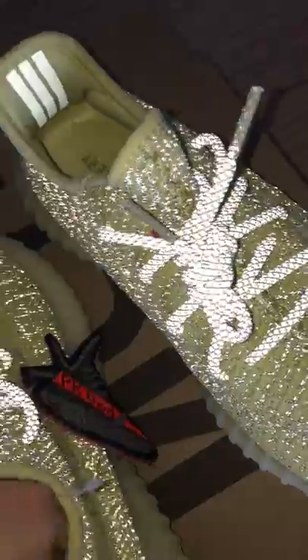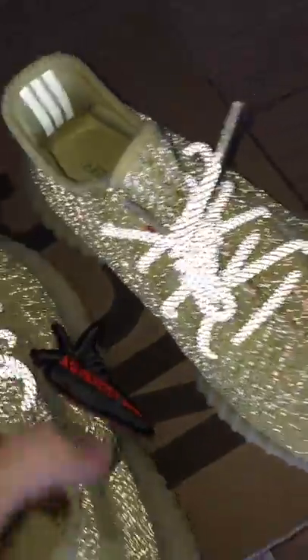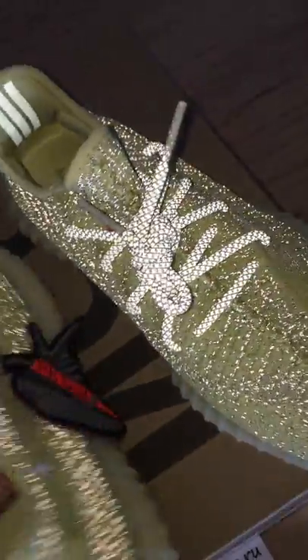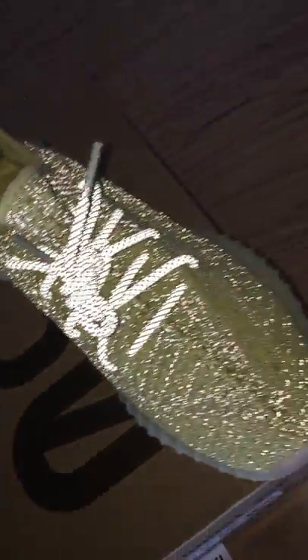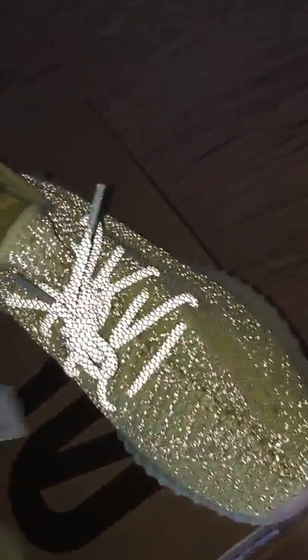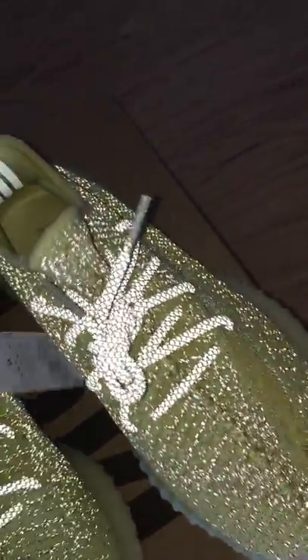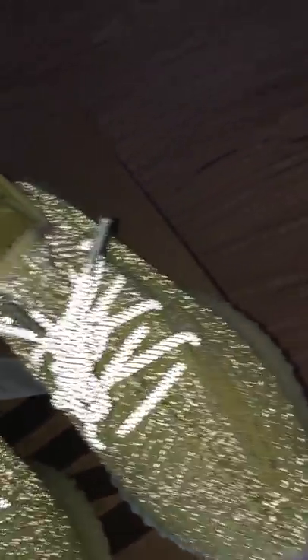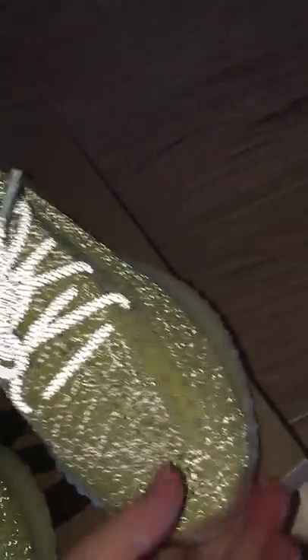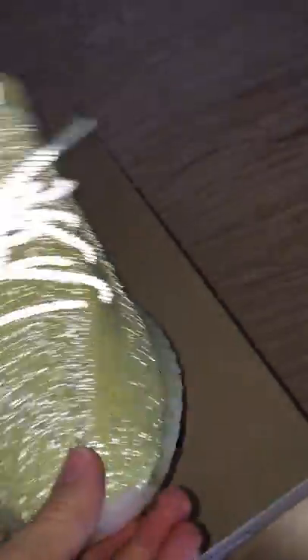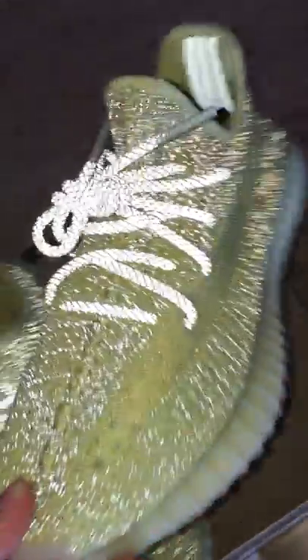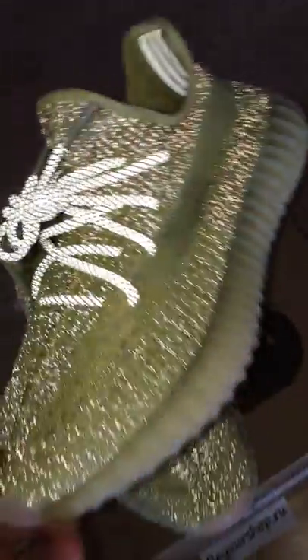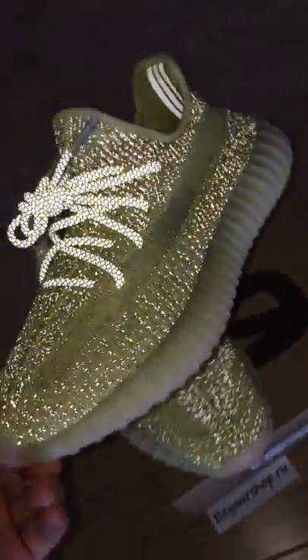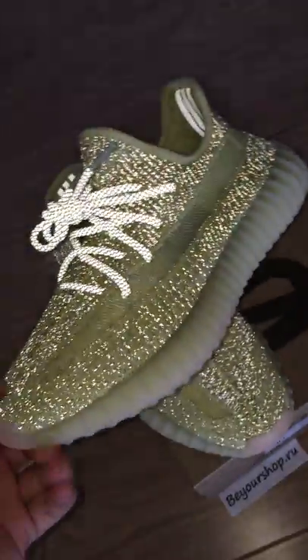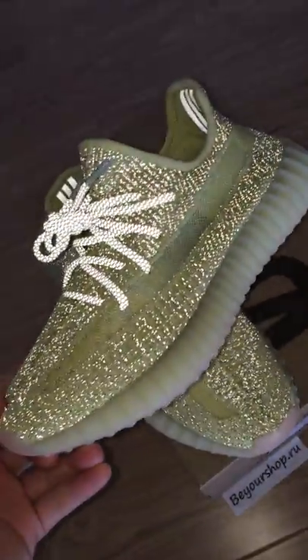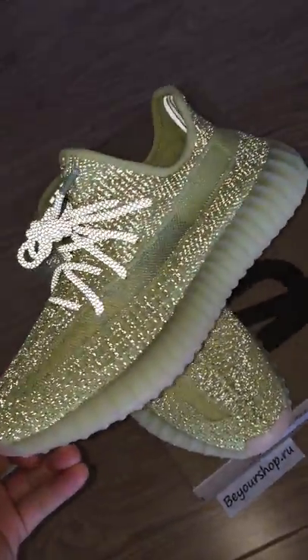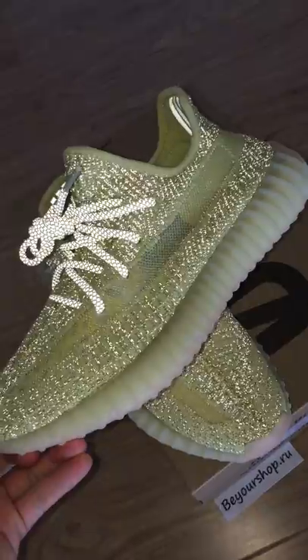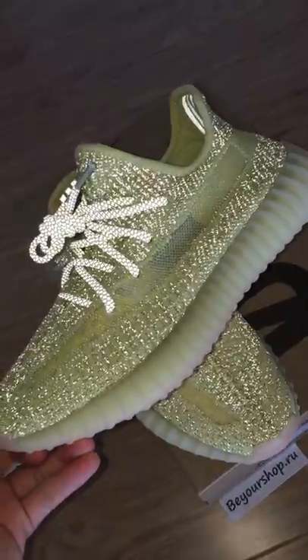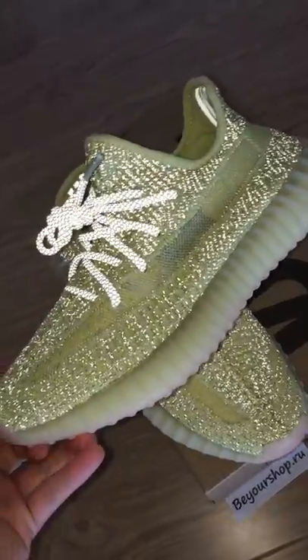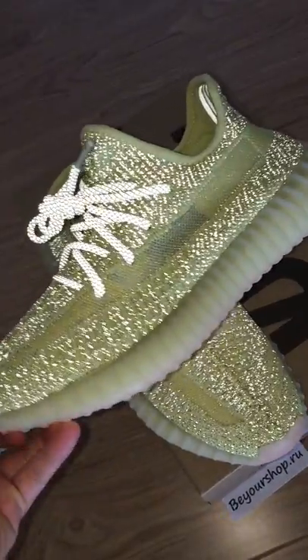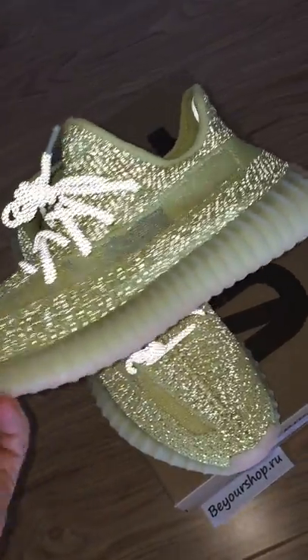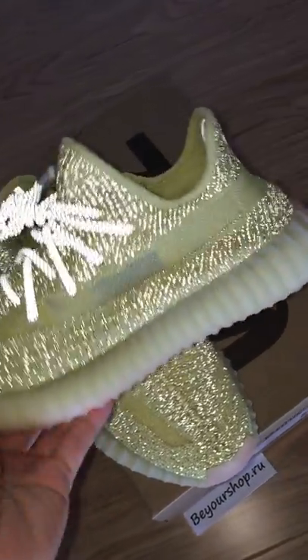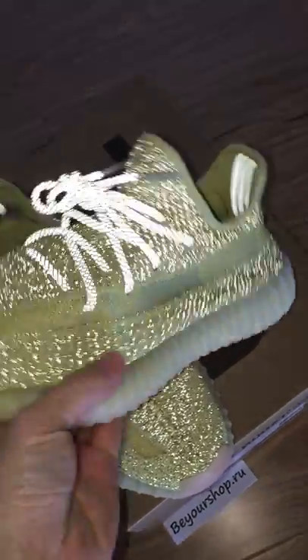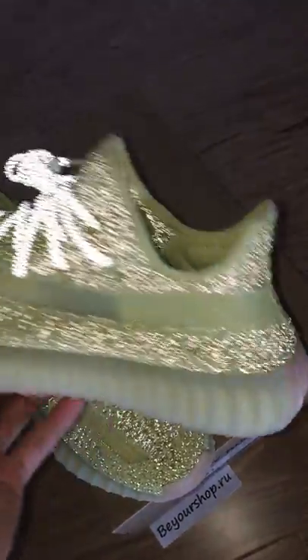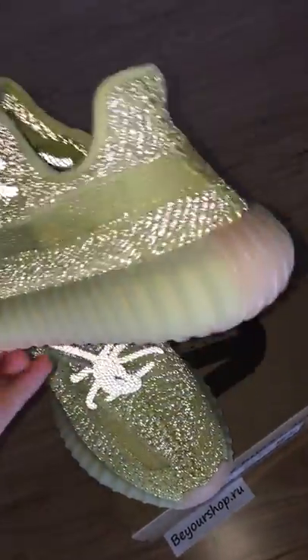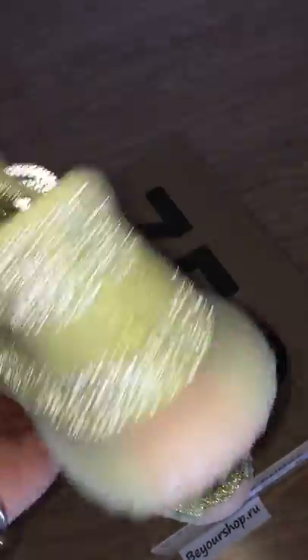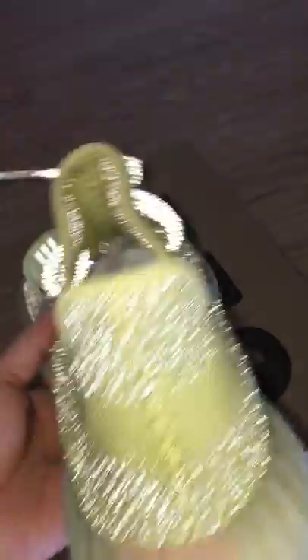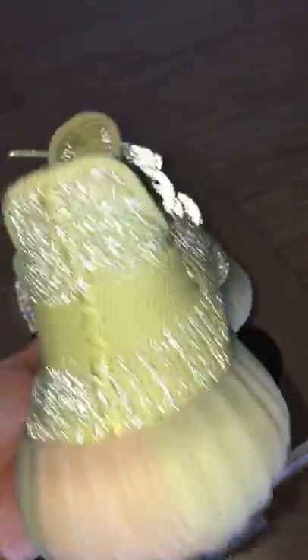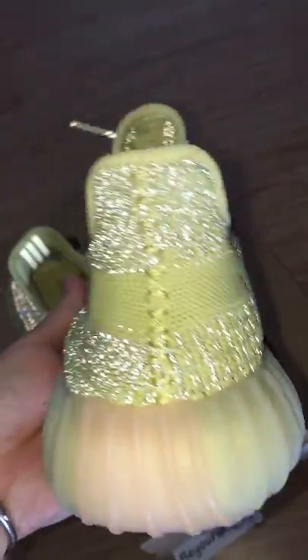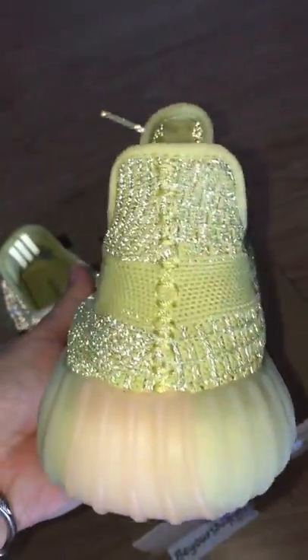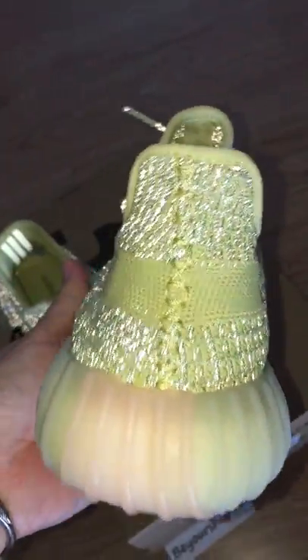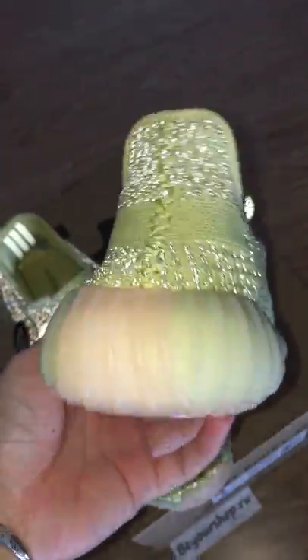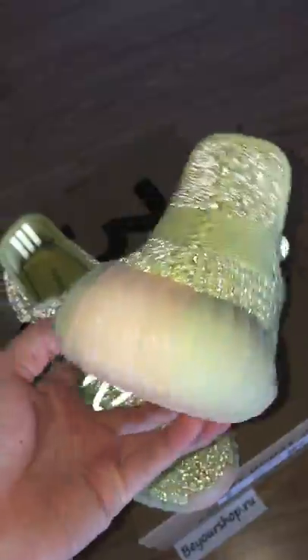And let me show you another side so you can see the whole side. Really, really beautiful.